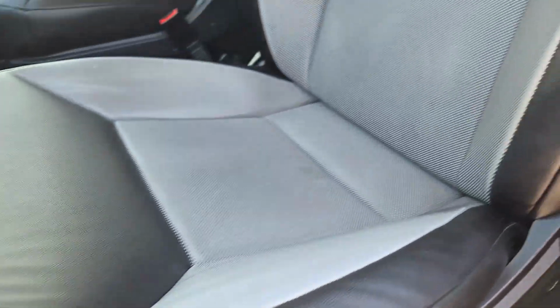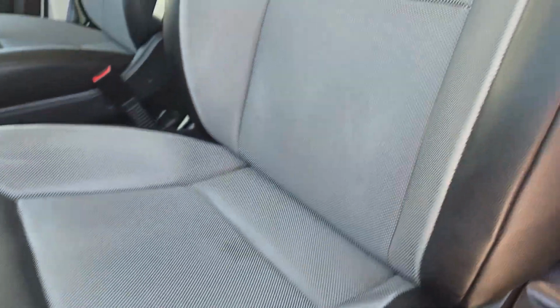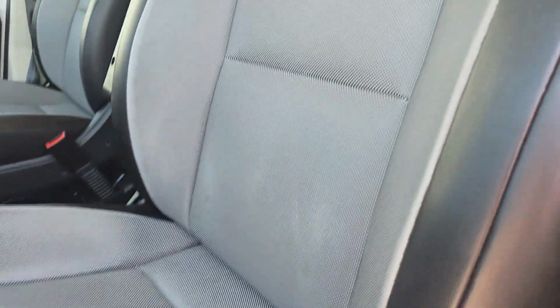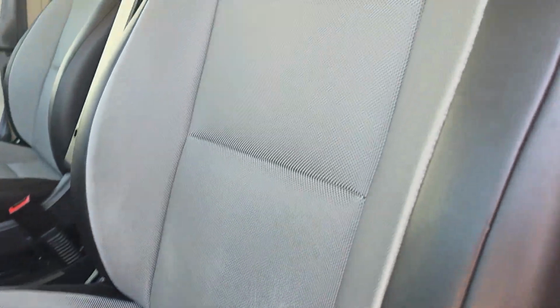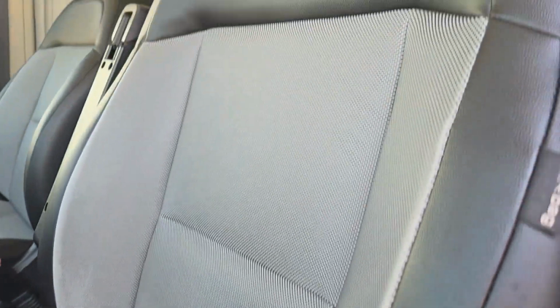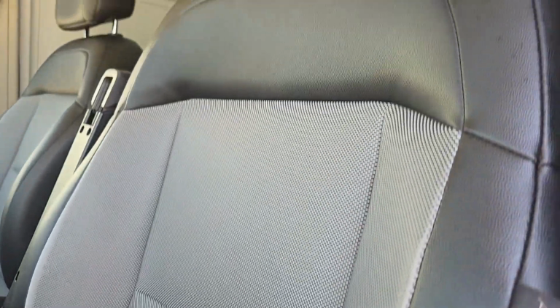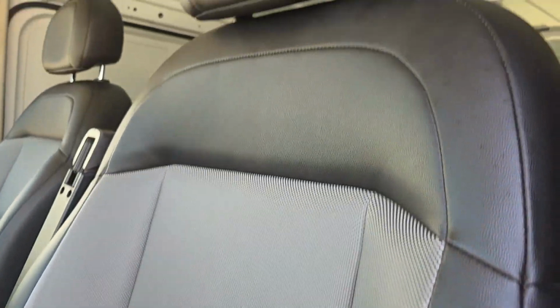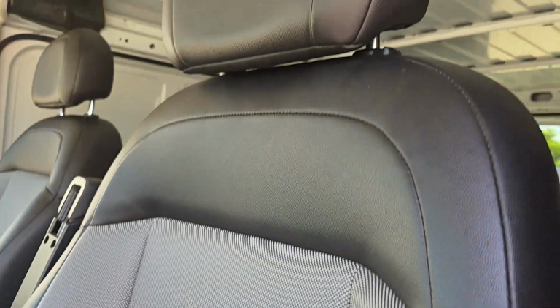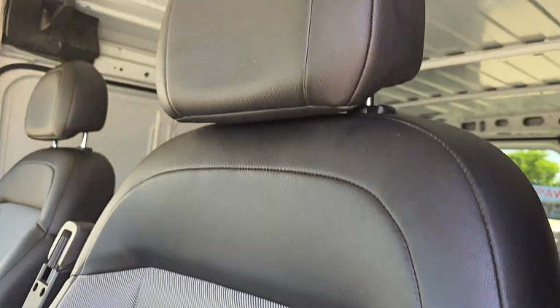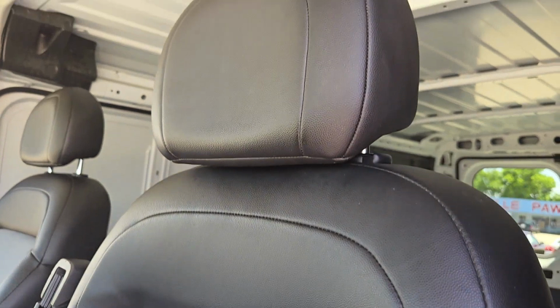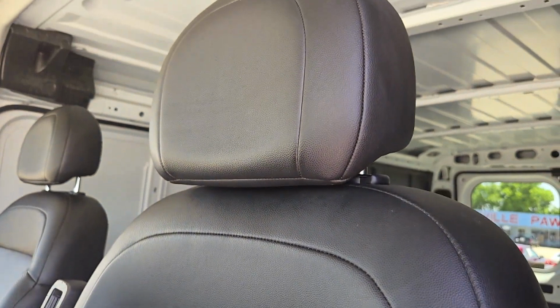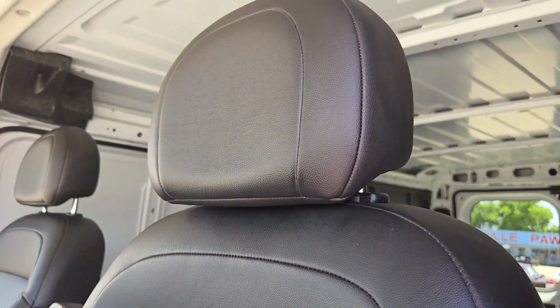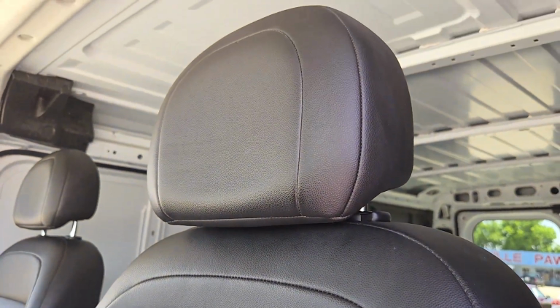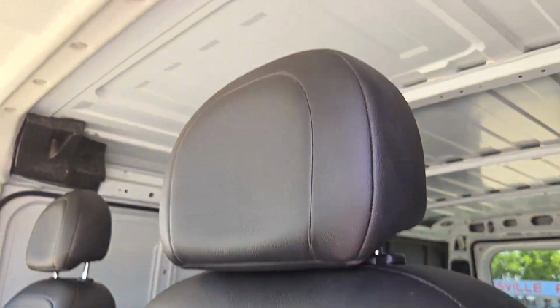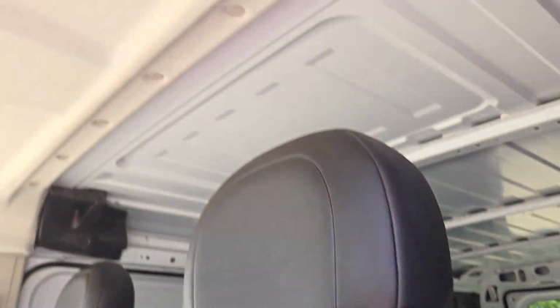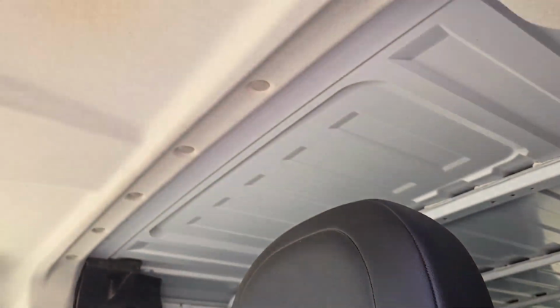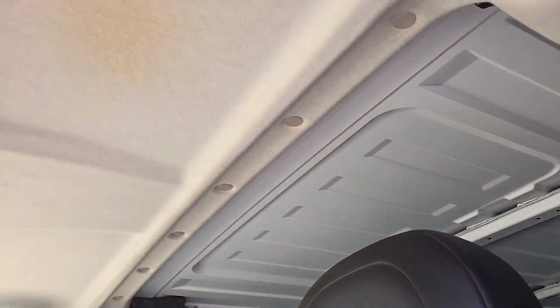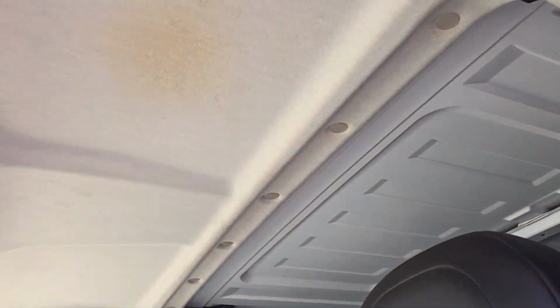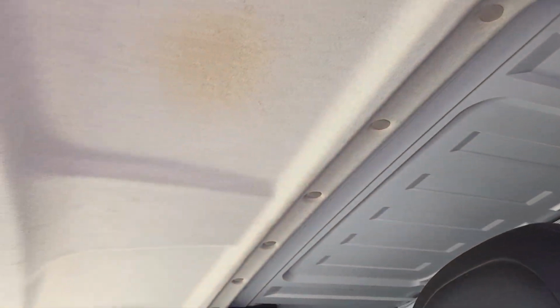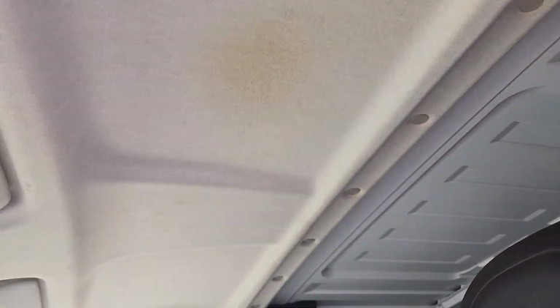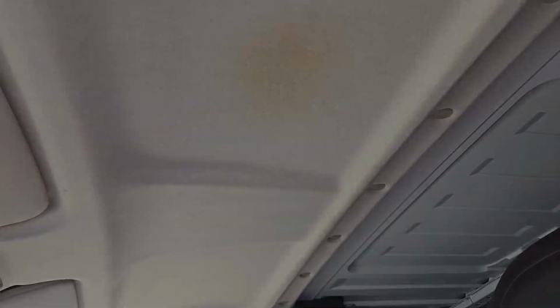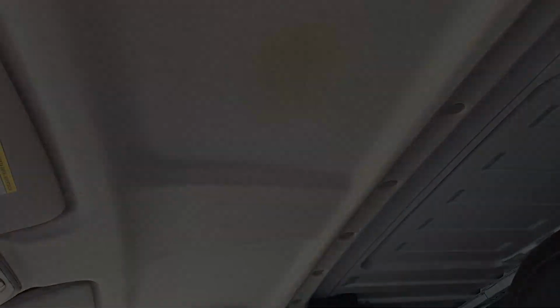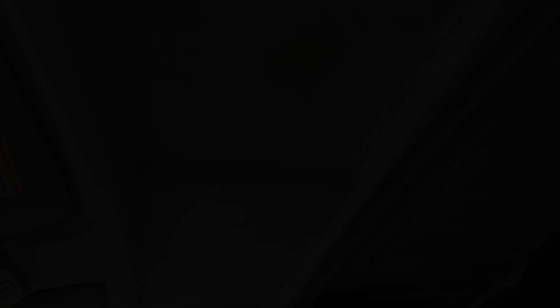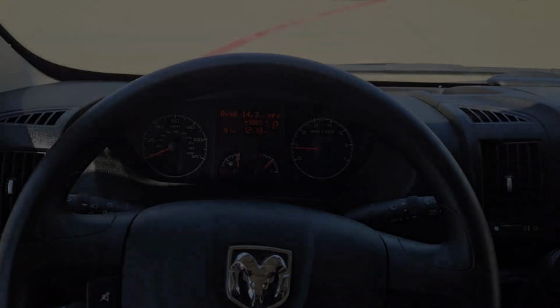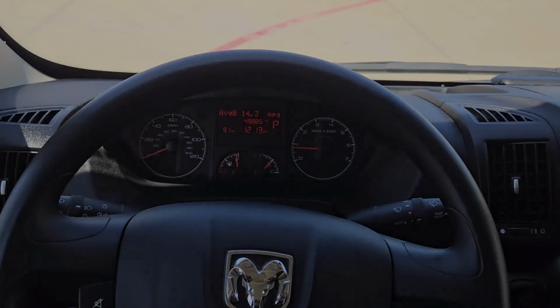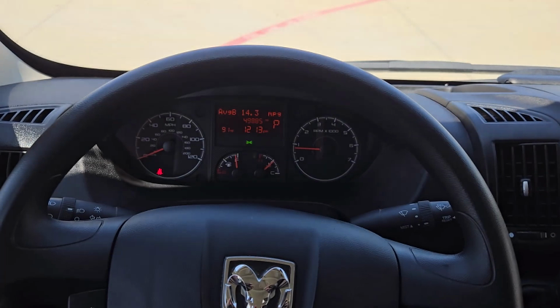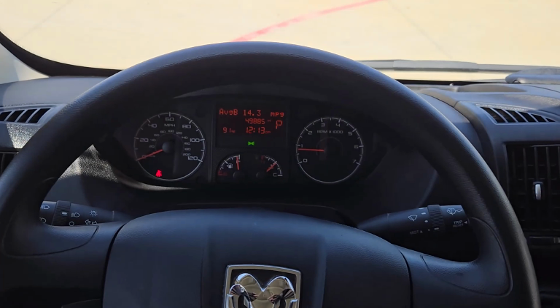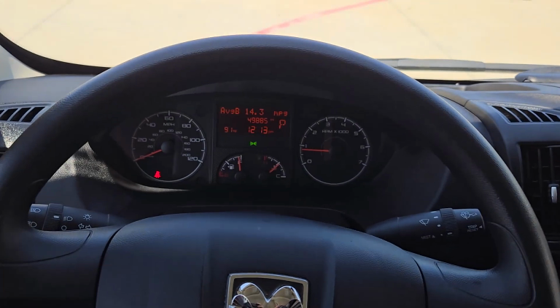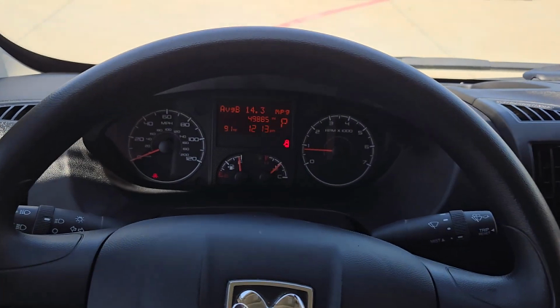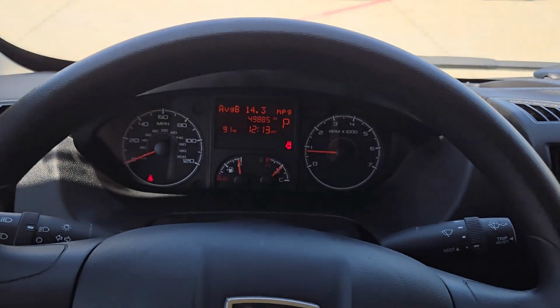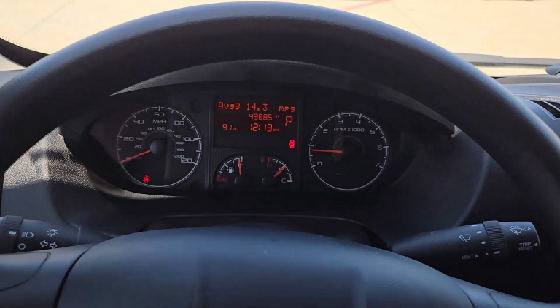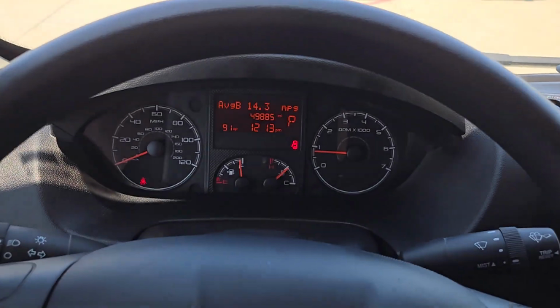Don't miss the chance to give your business the advantages of this well-equipped Promaster 1500. Our team will give you an outstanding test drive experience. Stop in today.